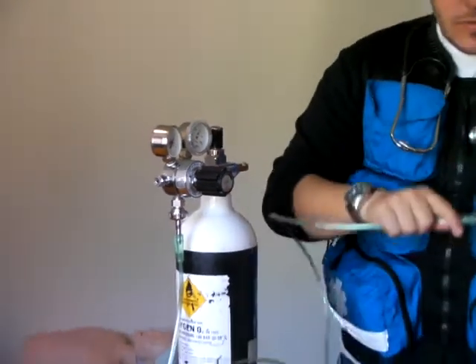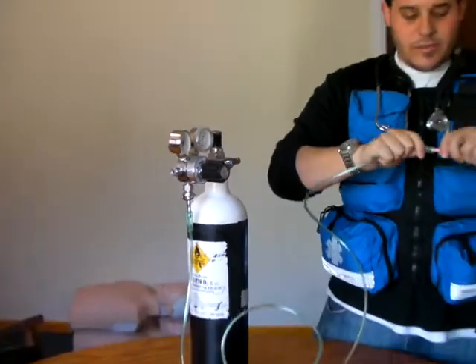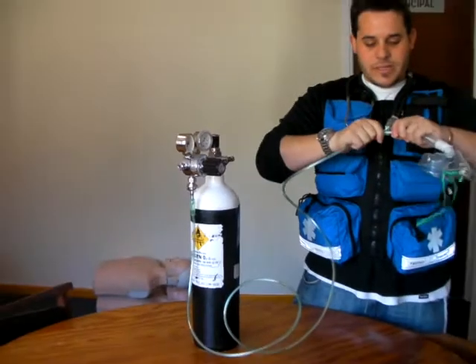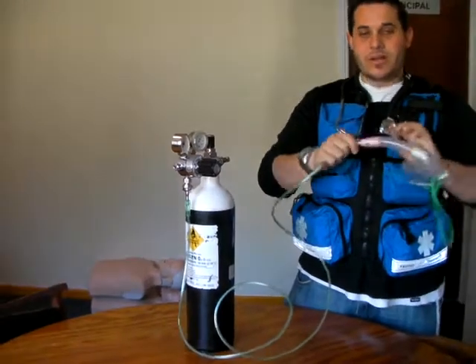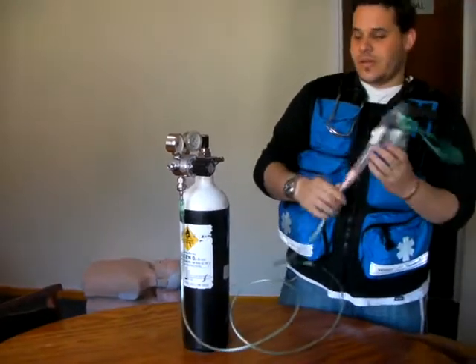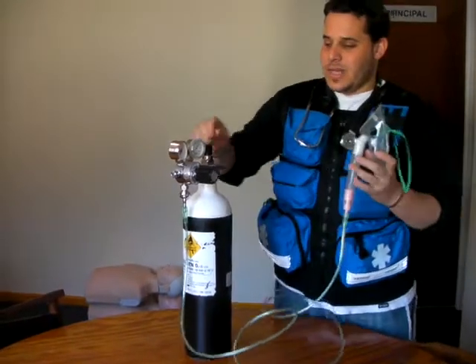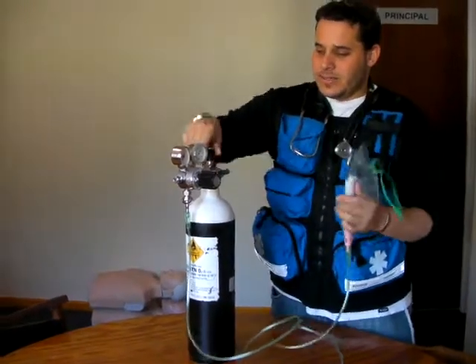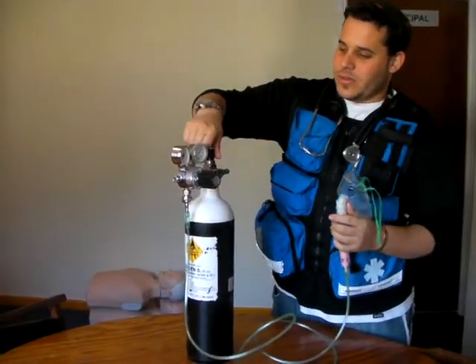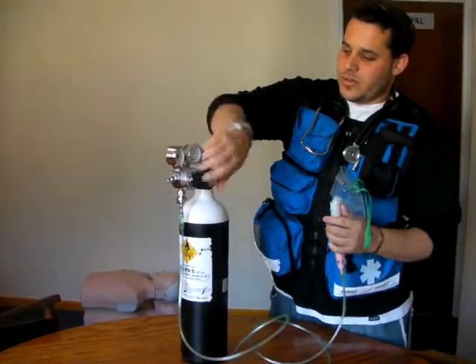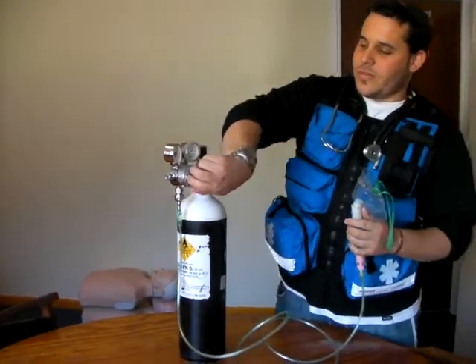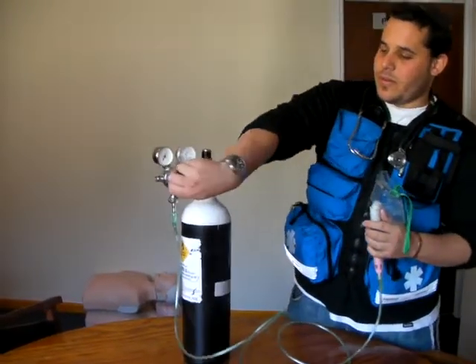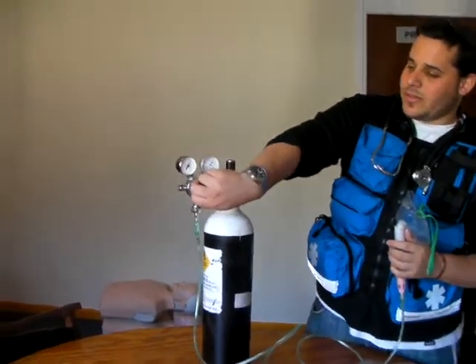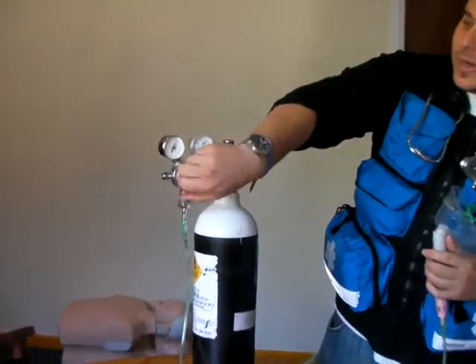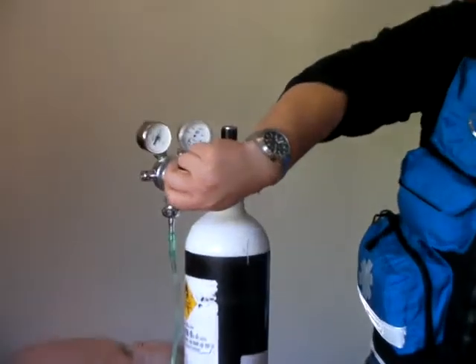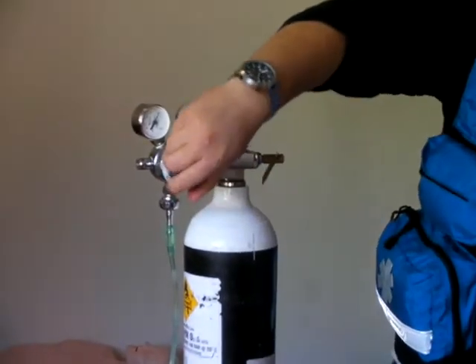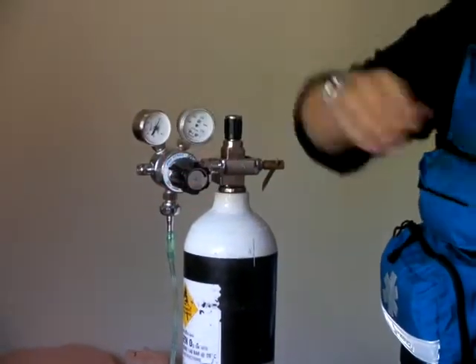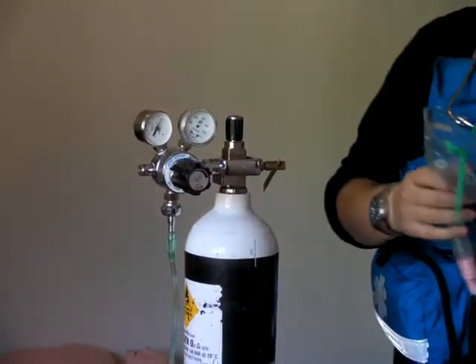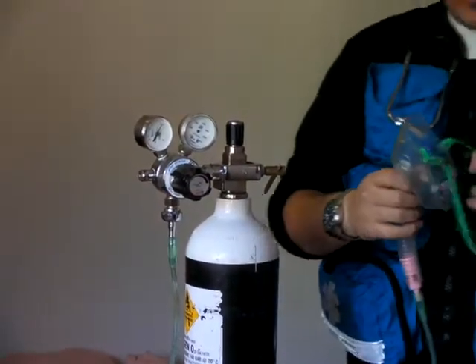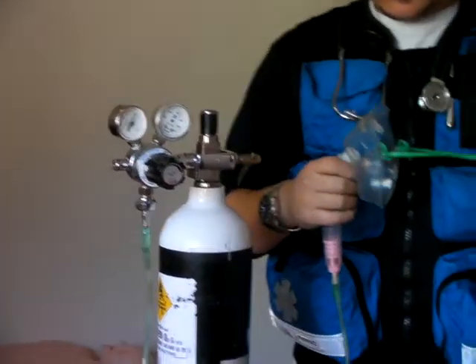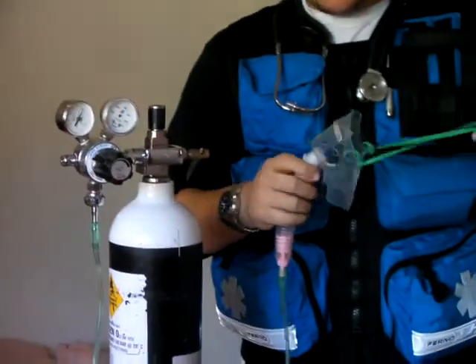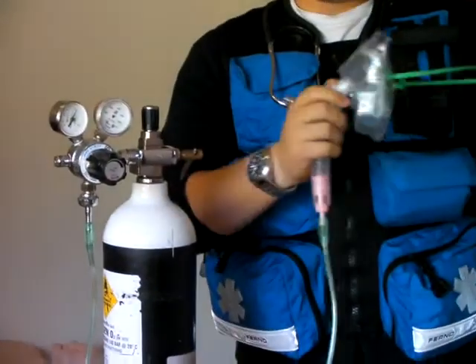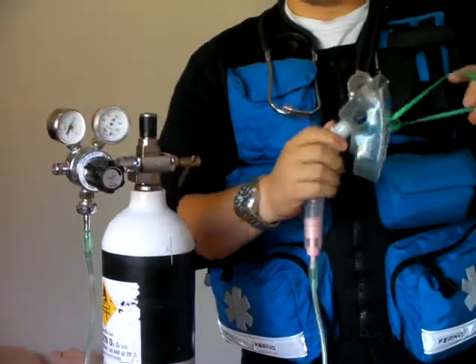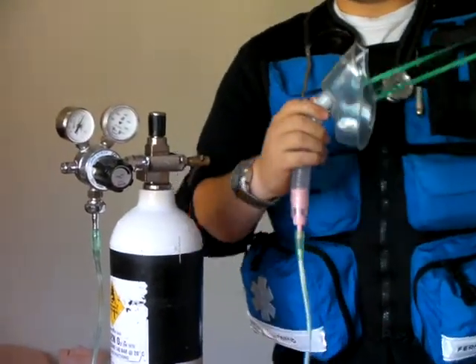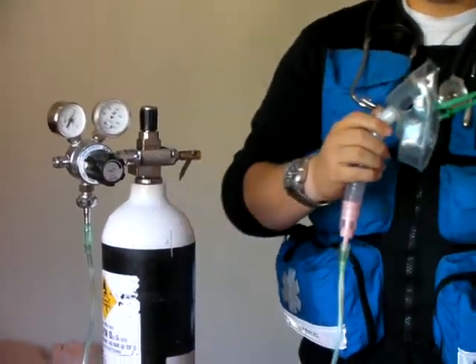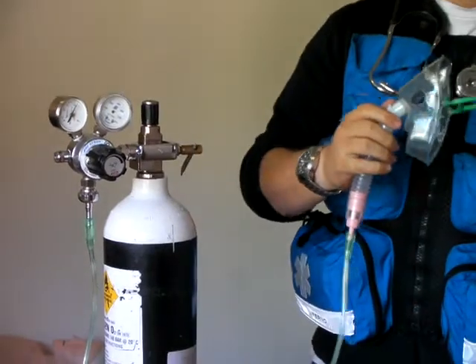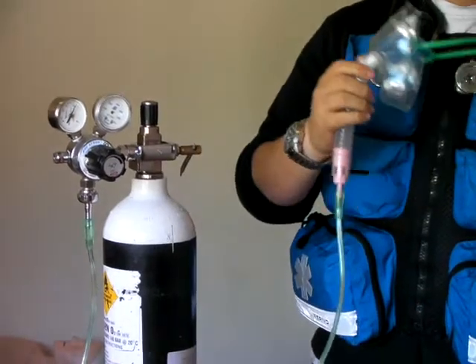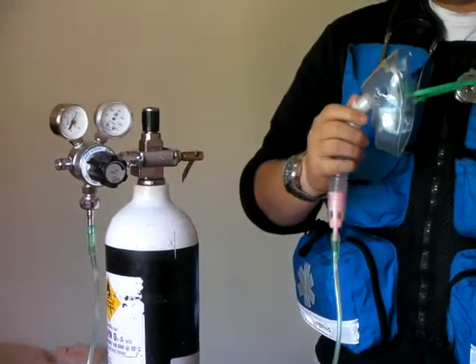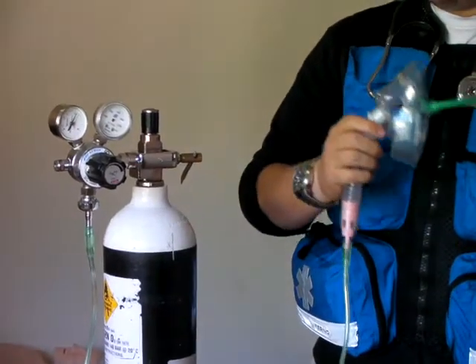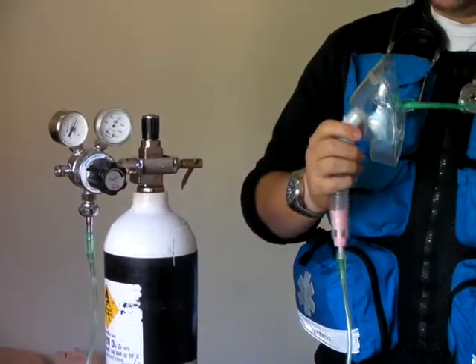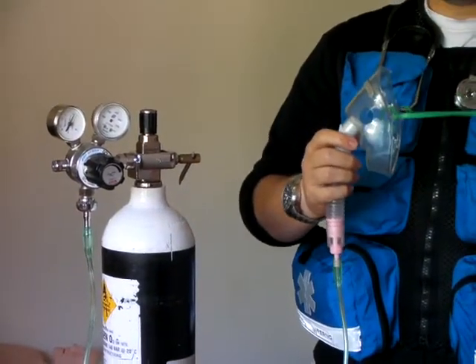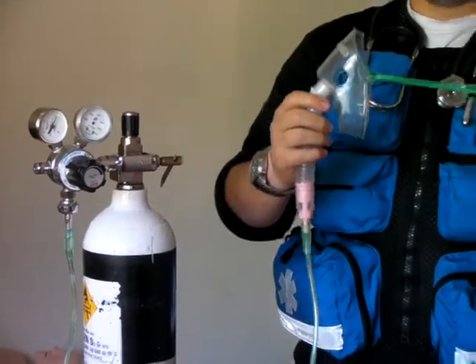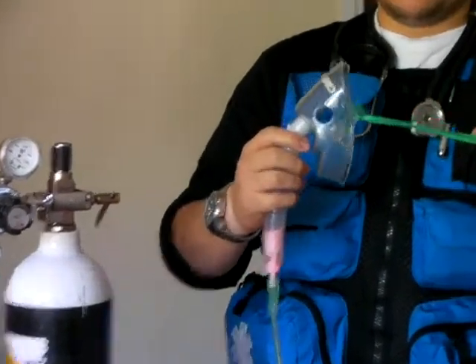This is a 40% mask, which is 8 litres. Turn on the regulator to 8 litres. Once oxygen is flowing, place it over the patient's face.